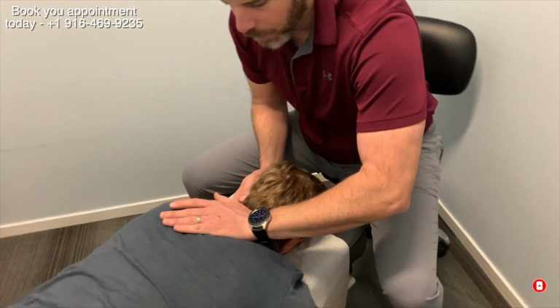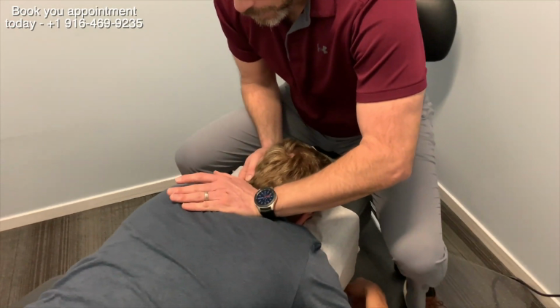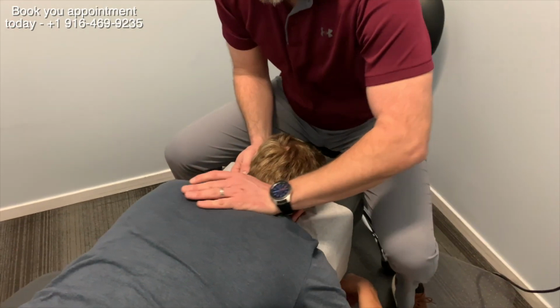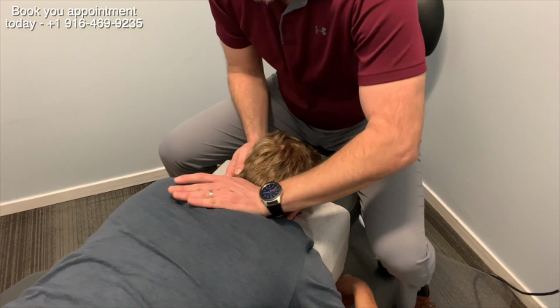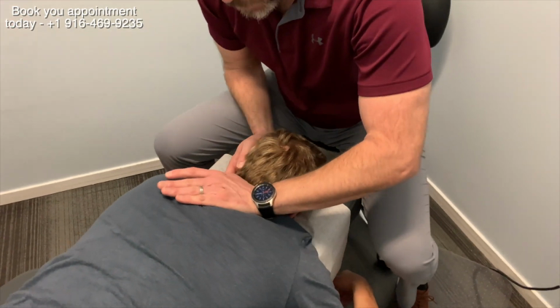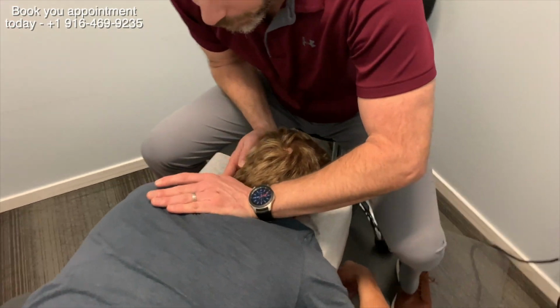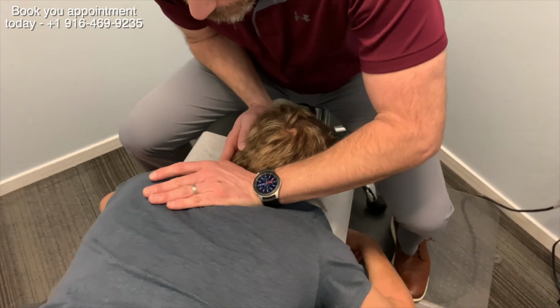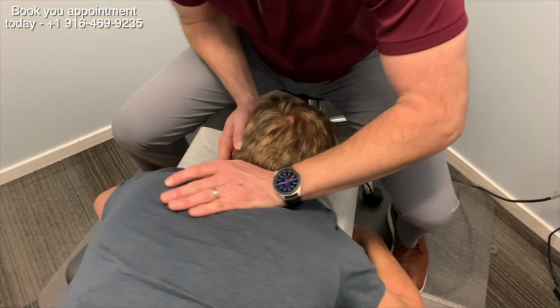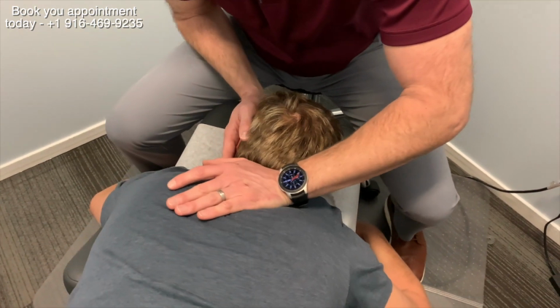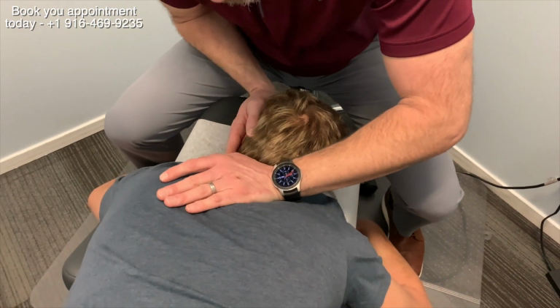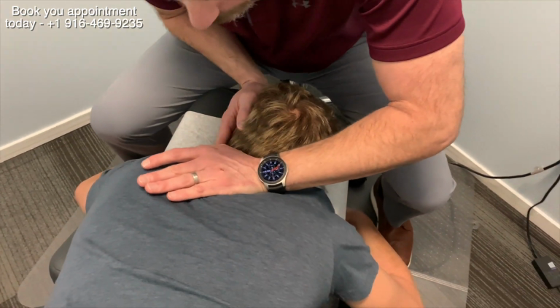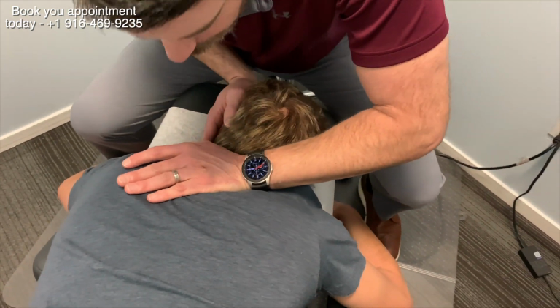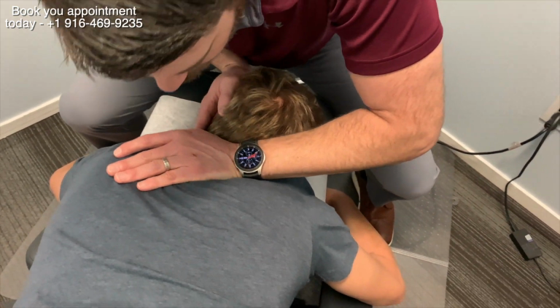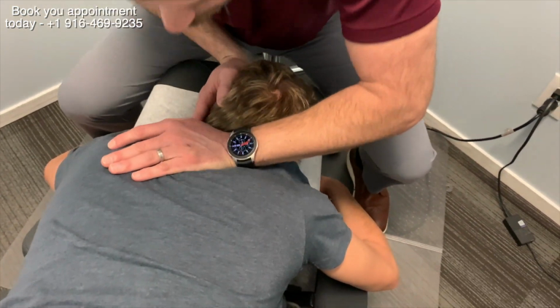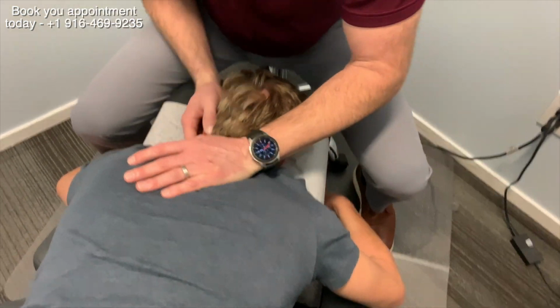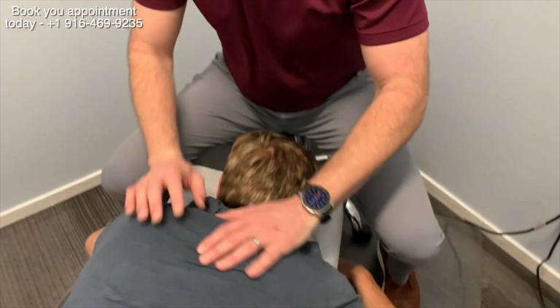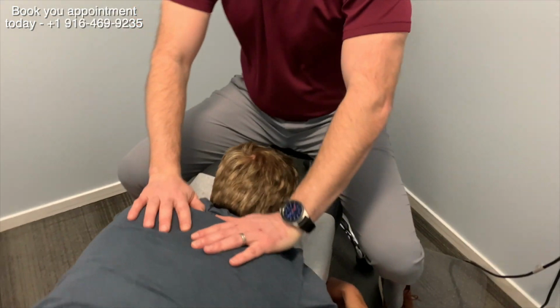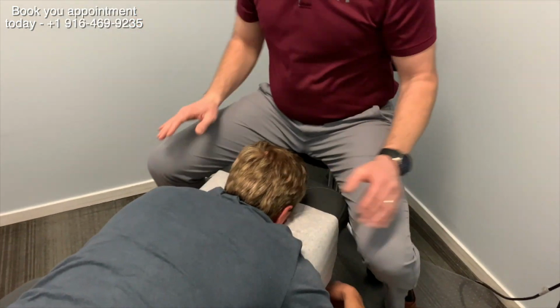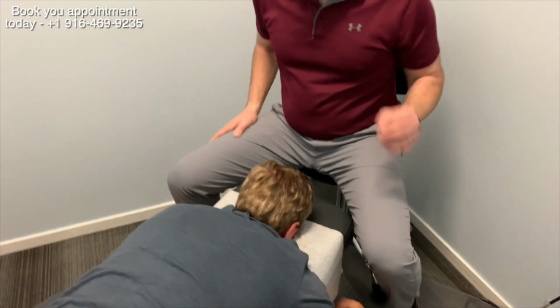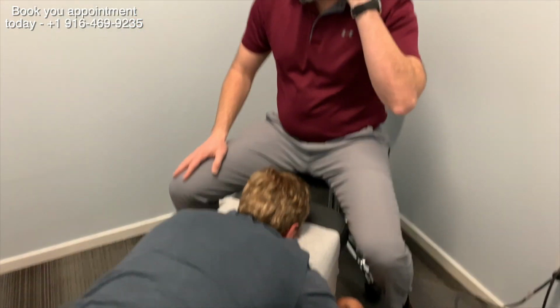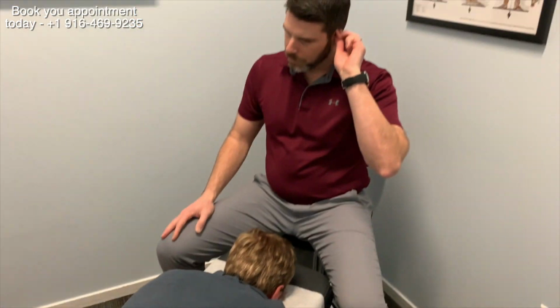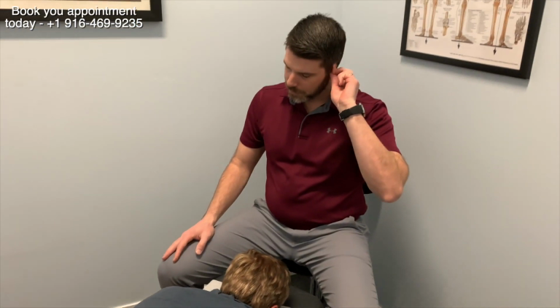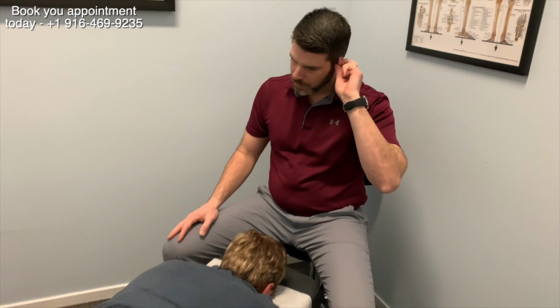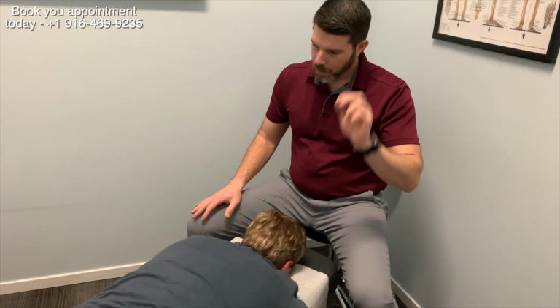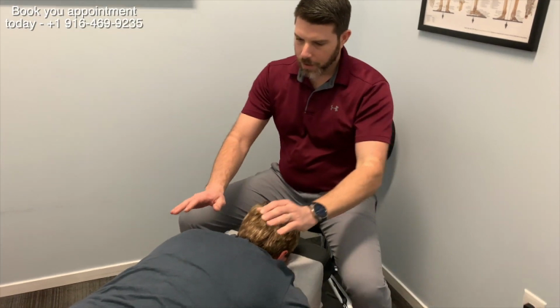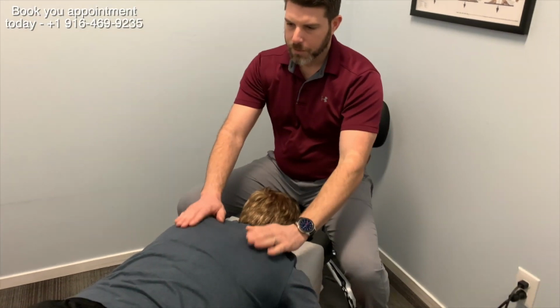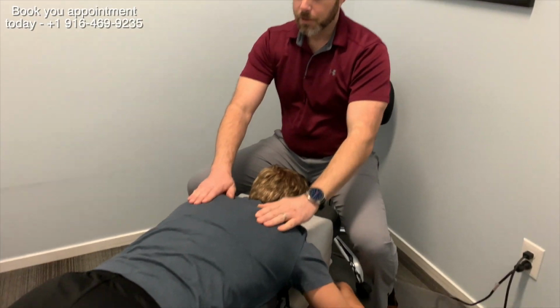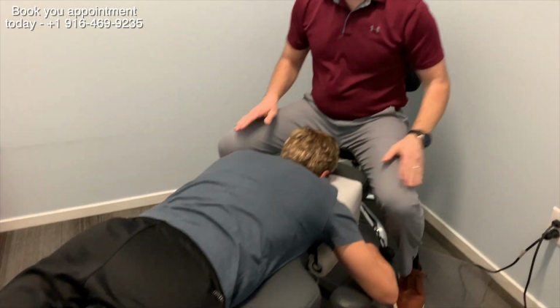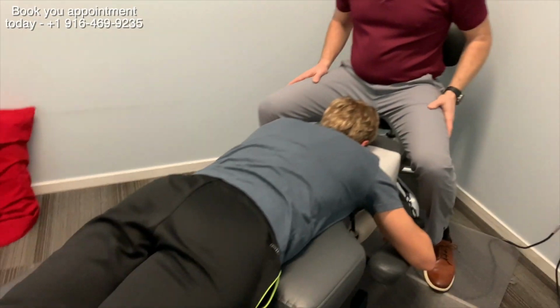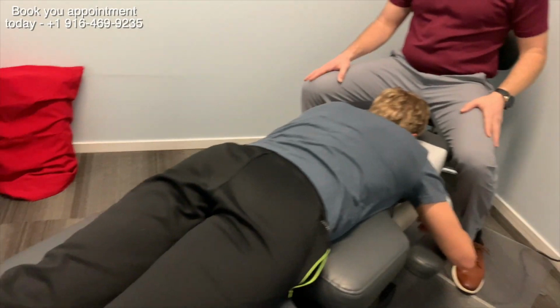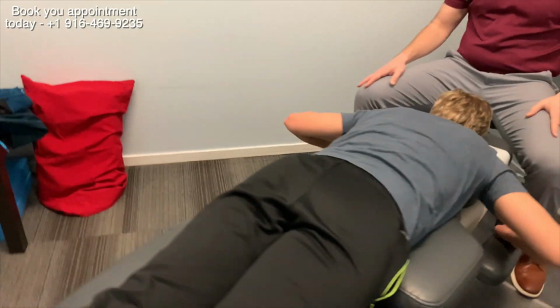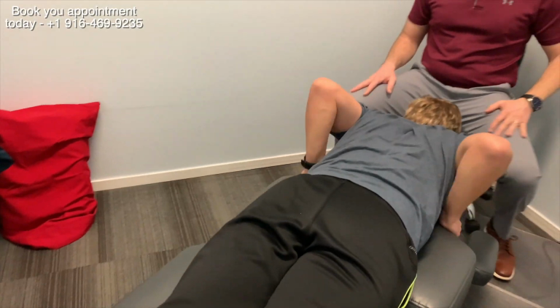I think it's maybe the way you sit at work, John, or hold yourself at work. Maybe when you're running, maybe you look down too much. All right, let's go on your back. So that was the spine.